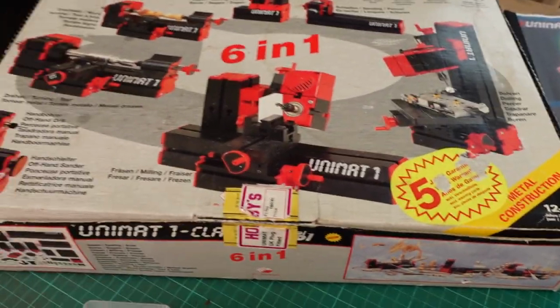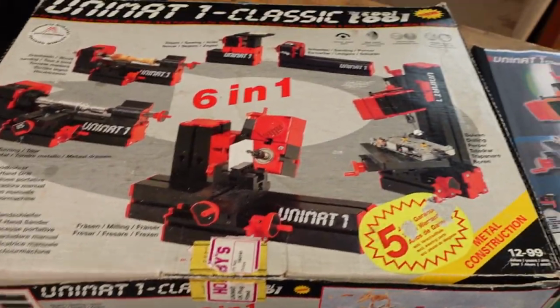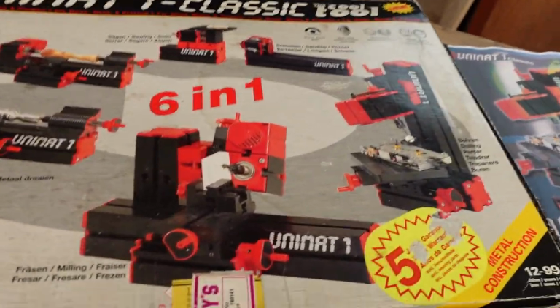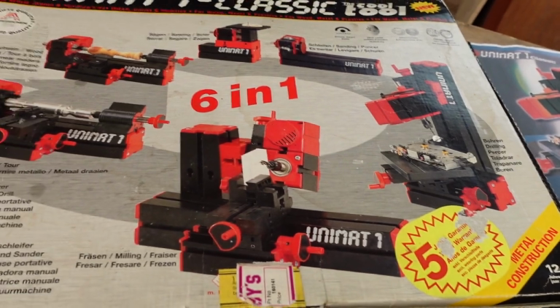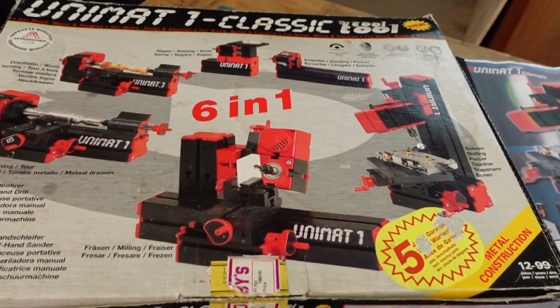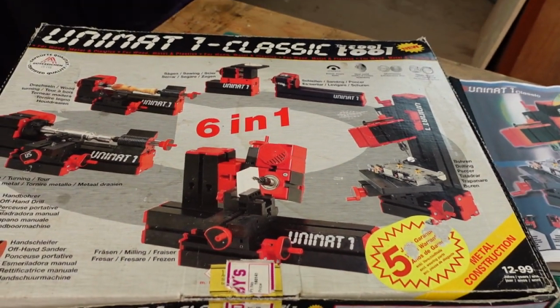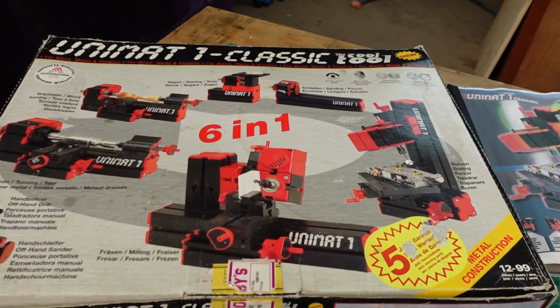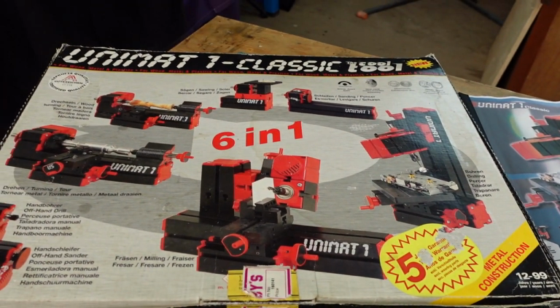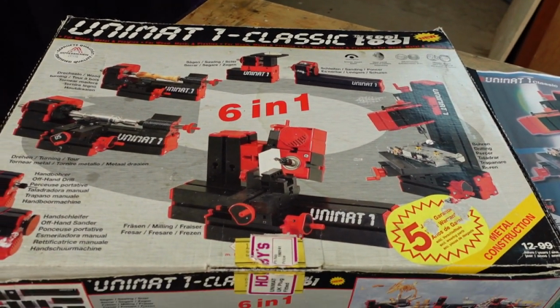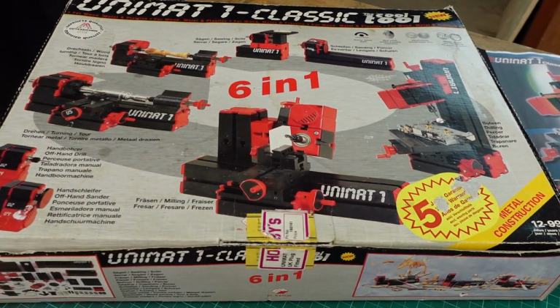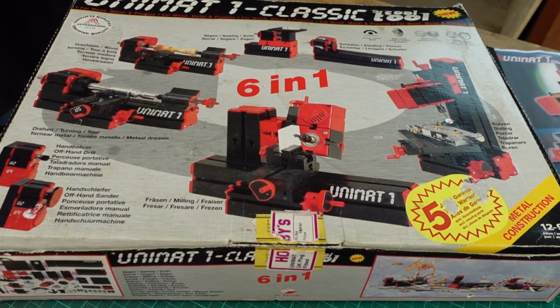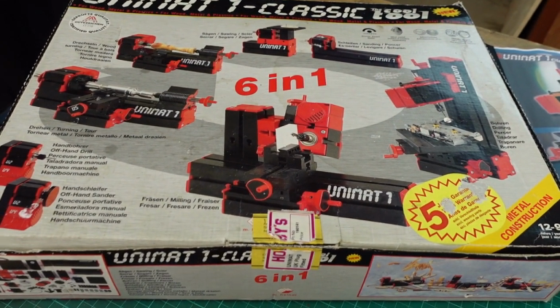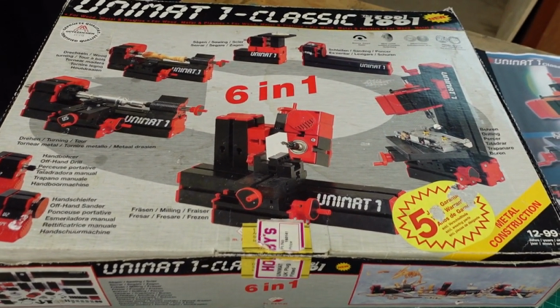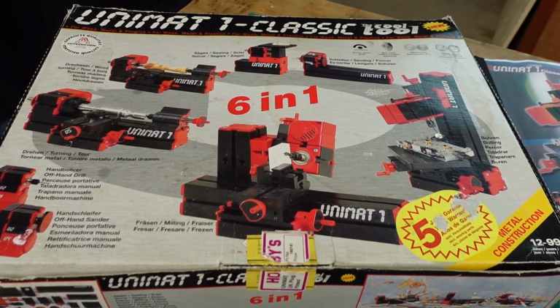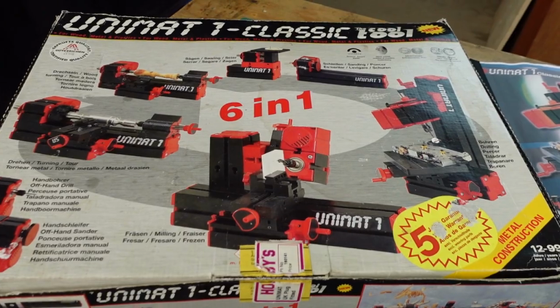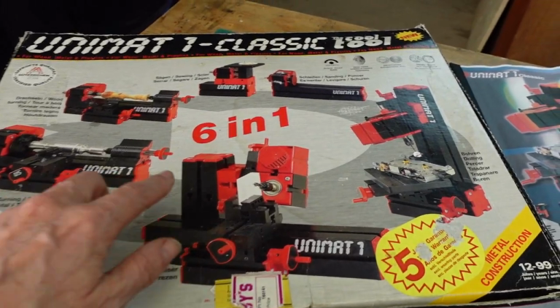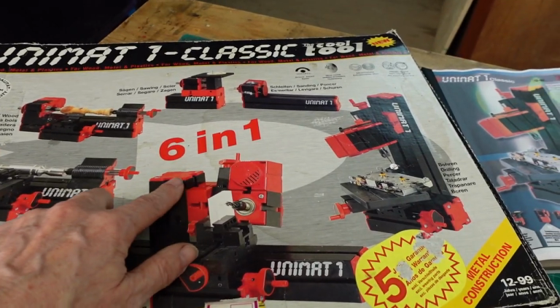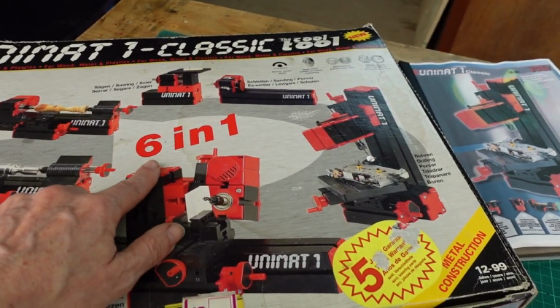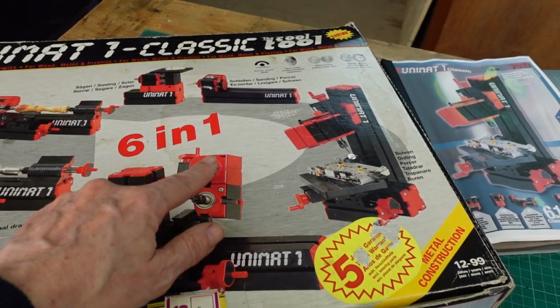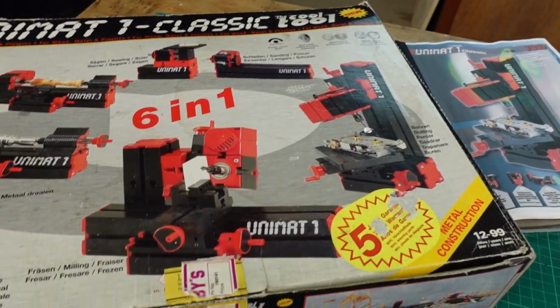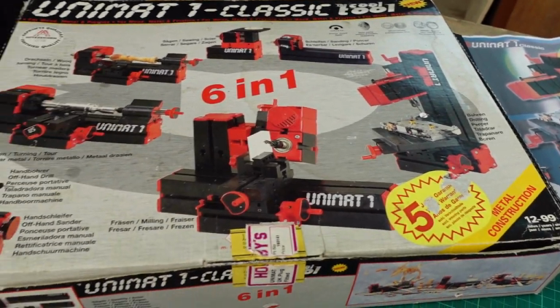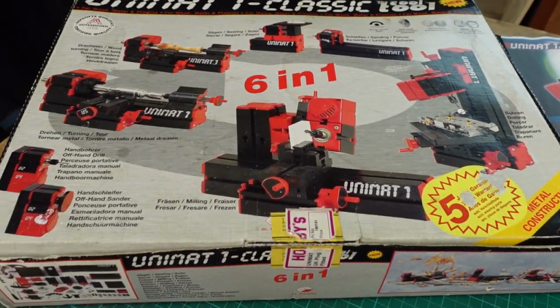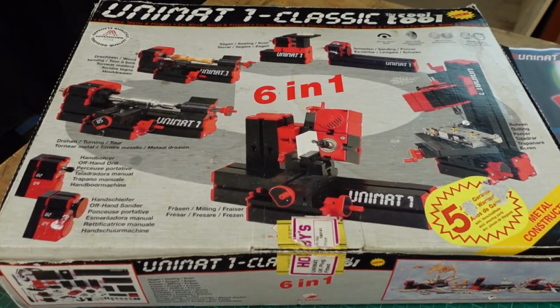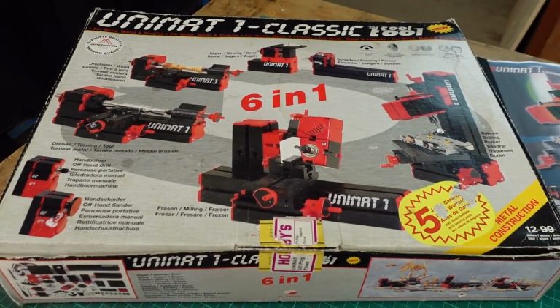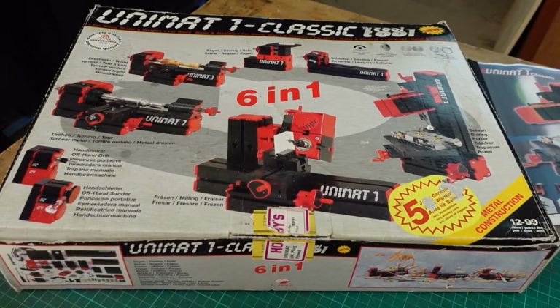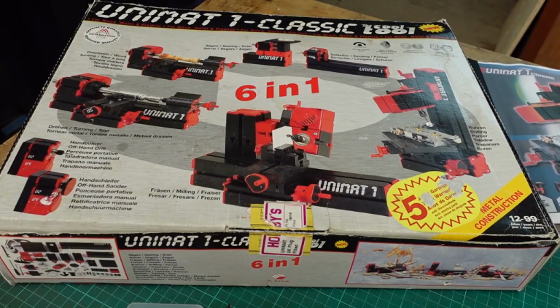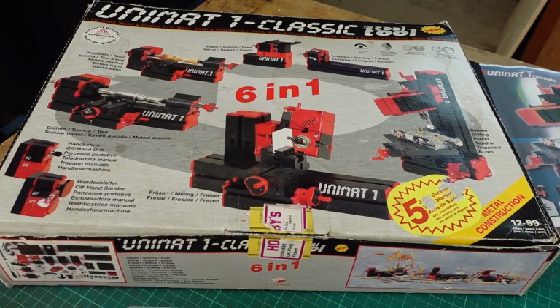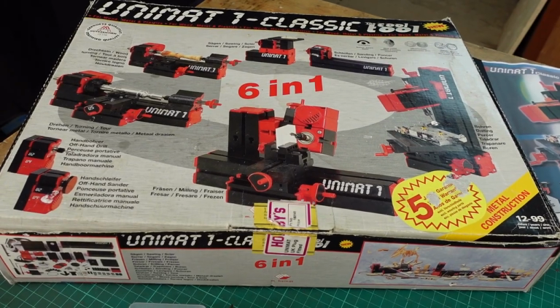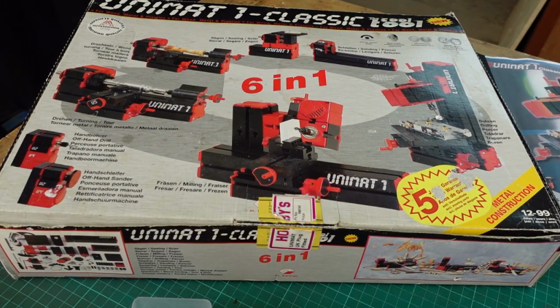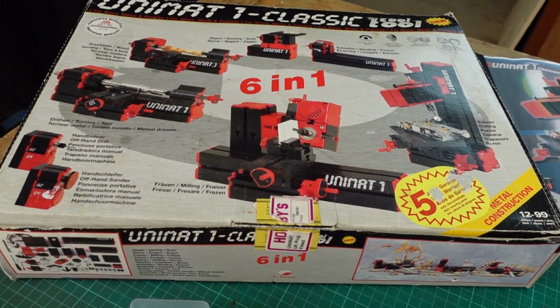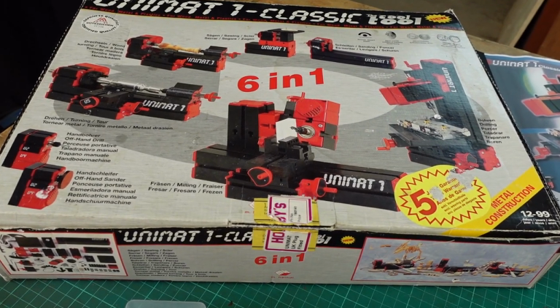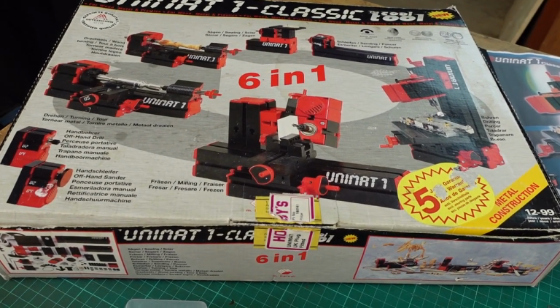So effectively there'll be this introduction video and then there'll be six more — as we can see we've got a six-in-one — so we'll do one video for each of the setups.